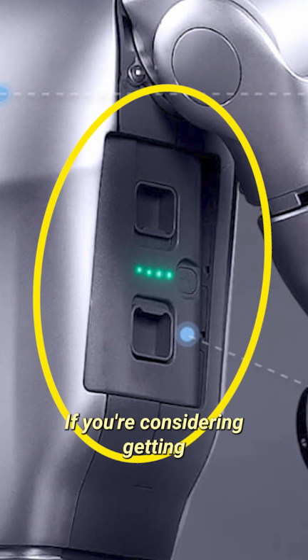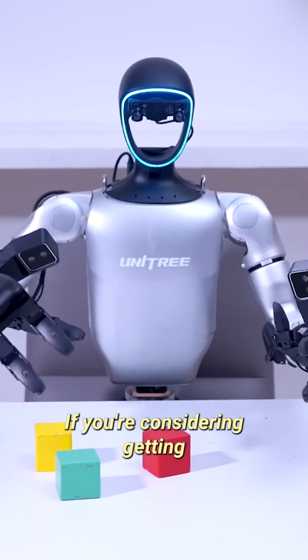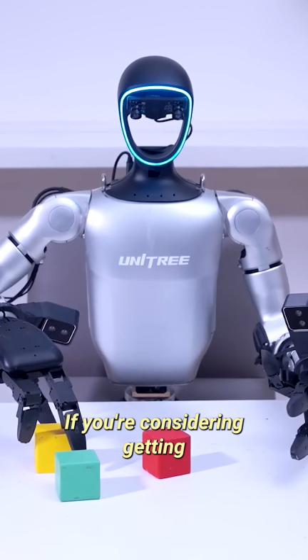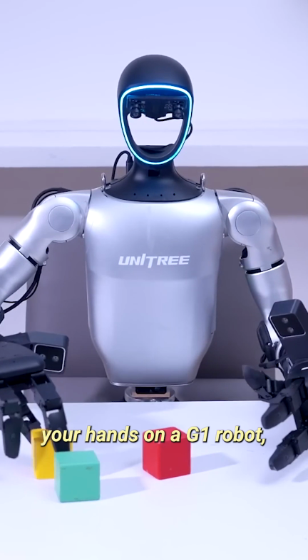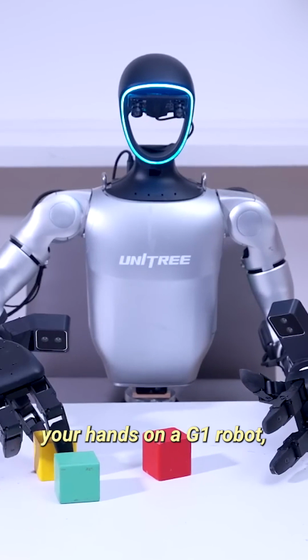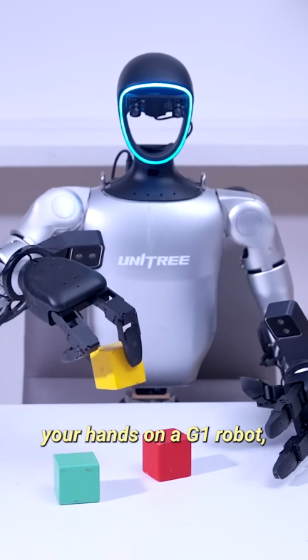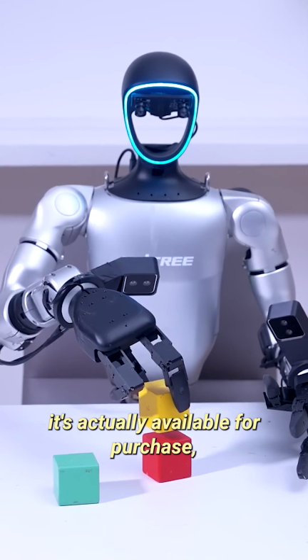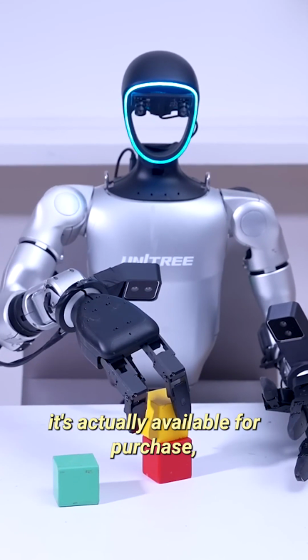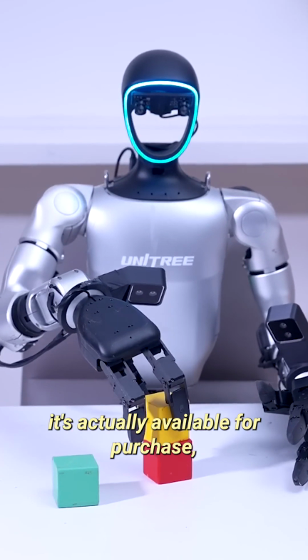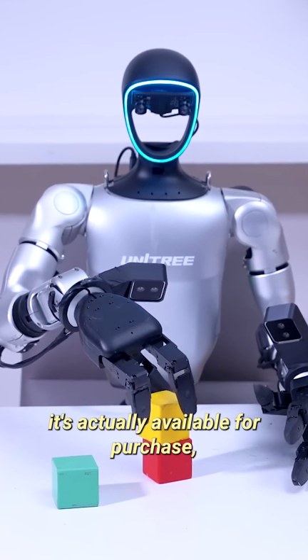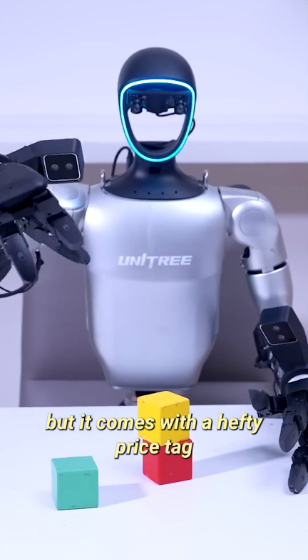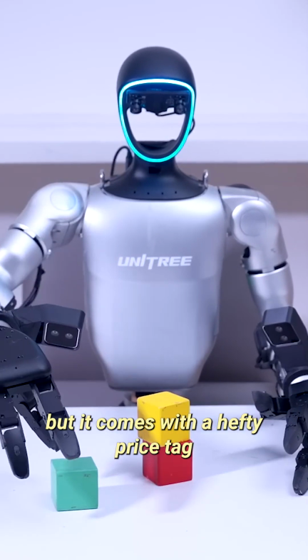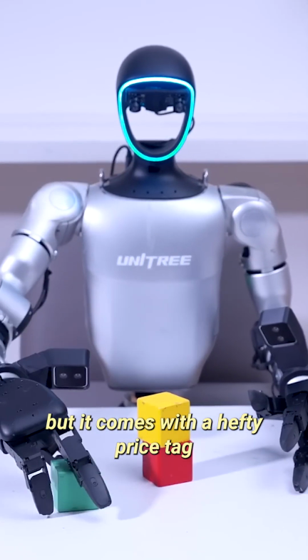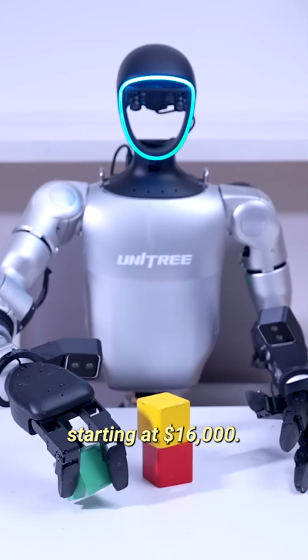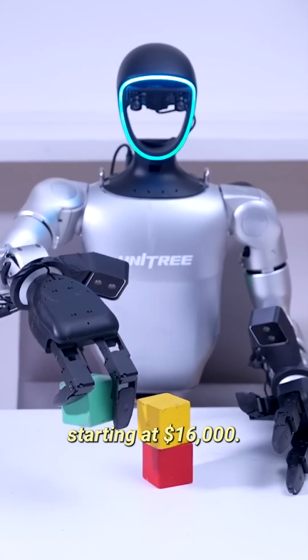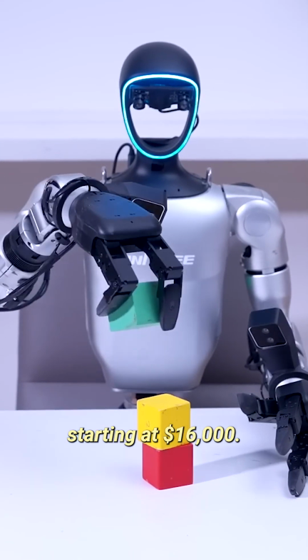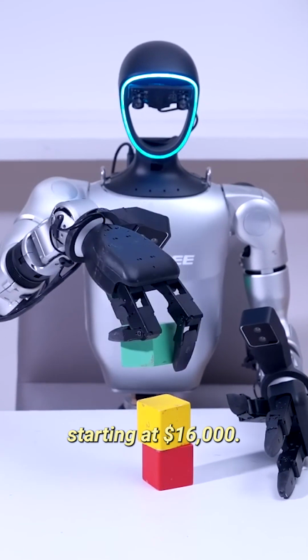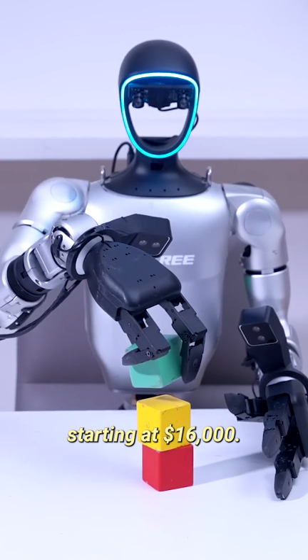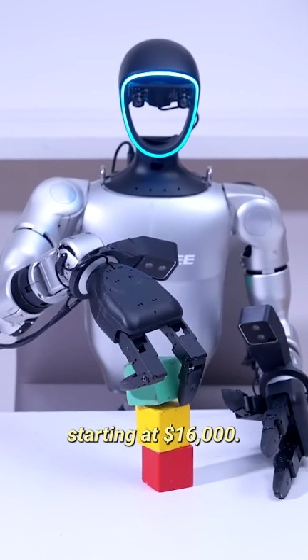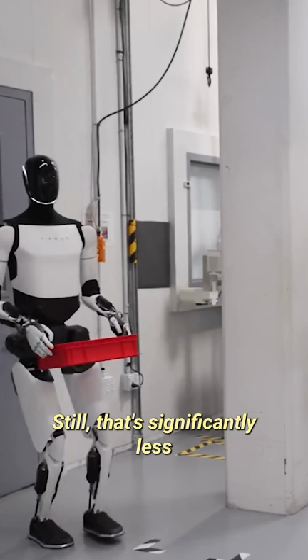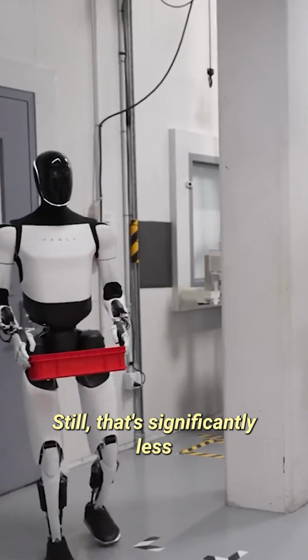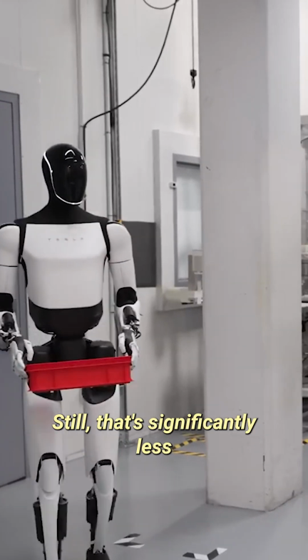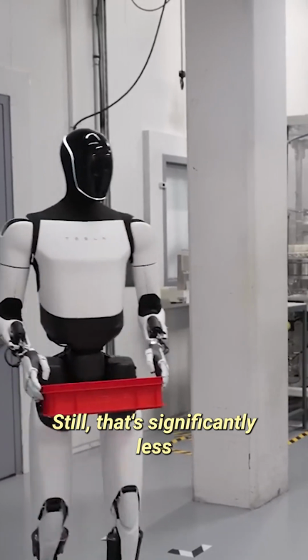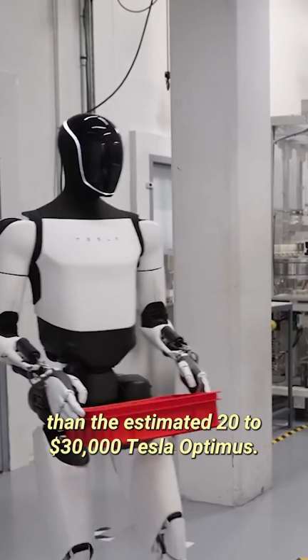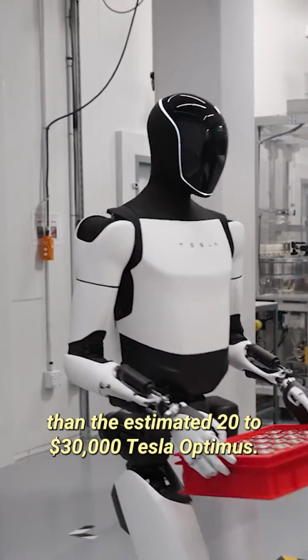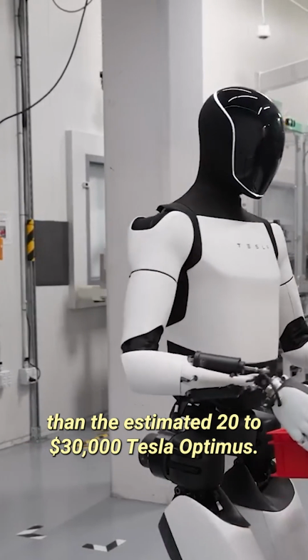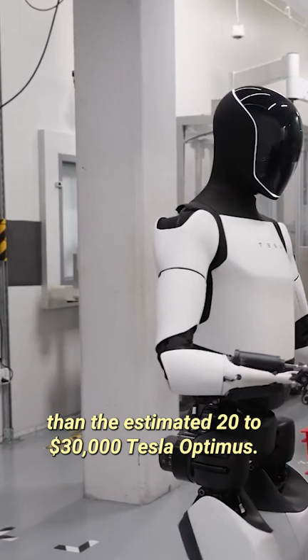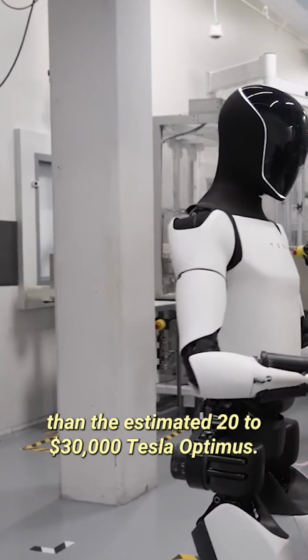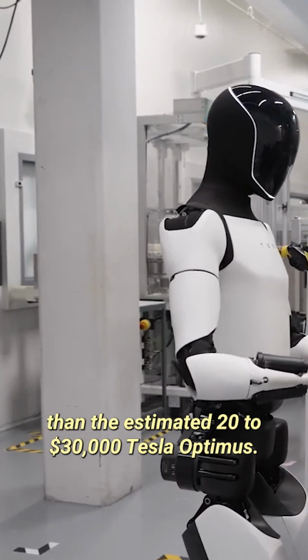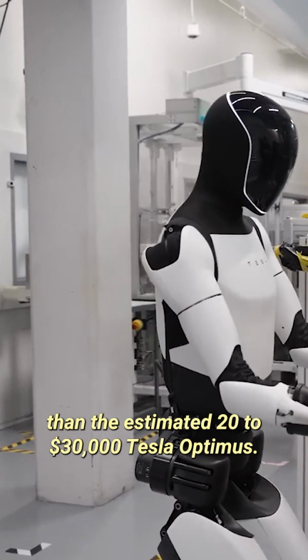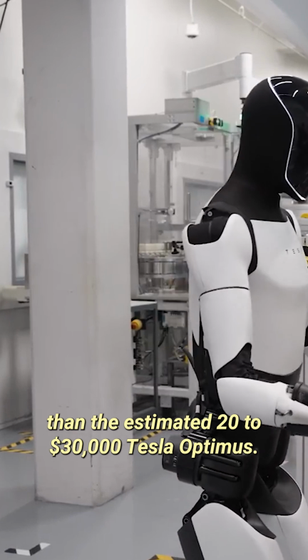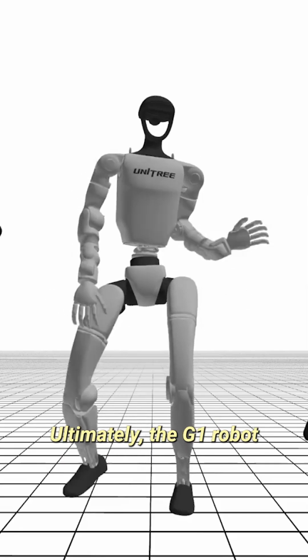If you're considering getting your hands on a G1 robot, it's actually available for purchase, but it comes with a hefty price tag starting at $16,000. Still, that's significantly less than the estimated $20,000 to $30,000 Tesla Optimus.